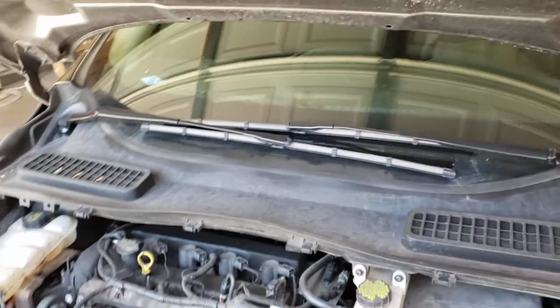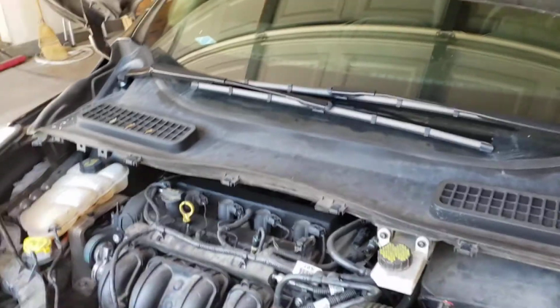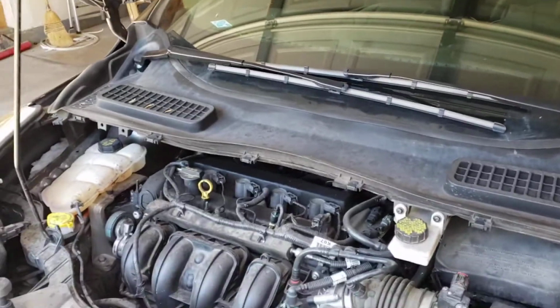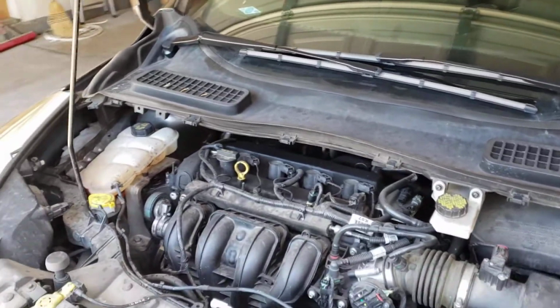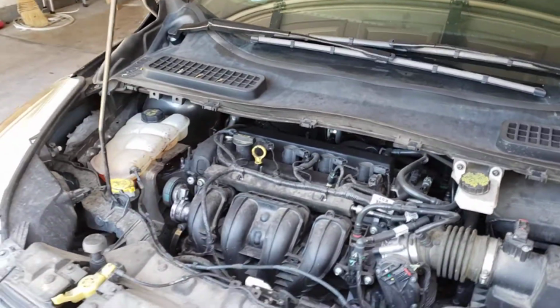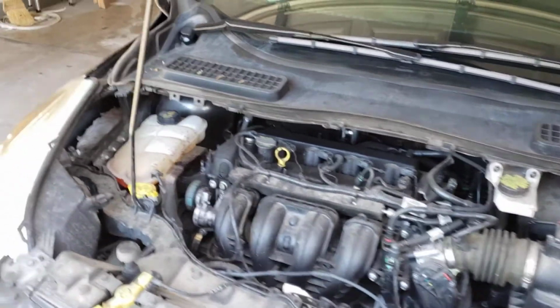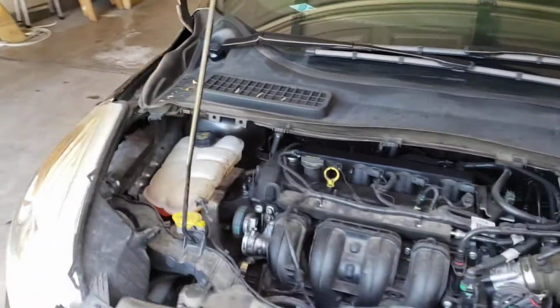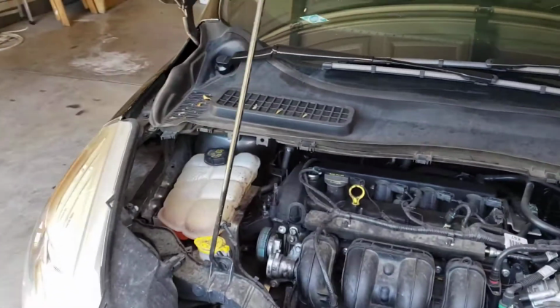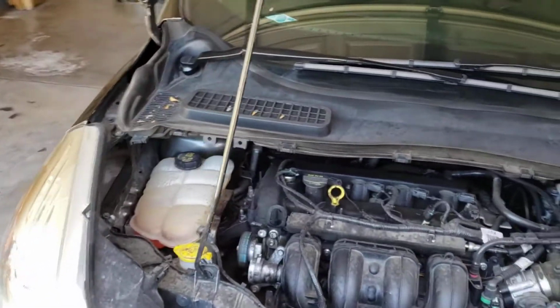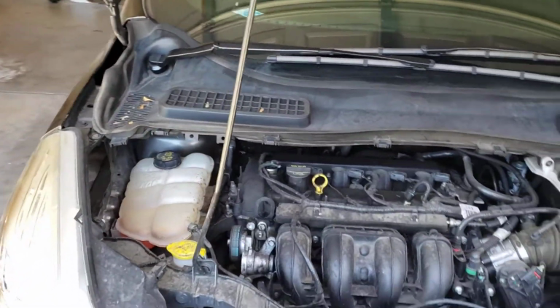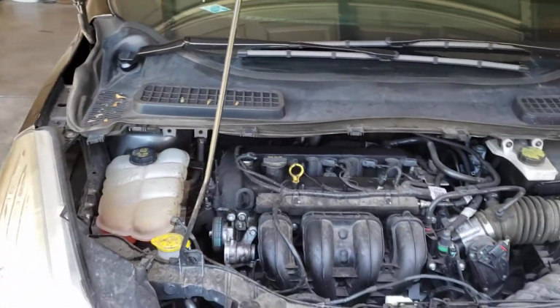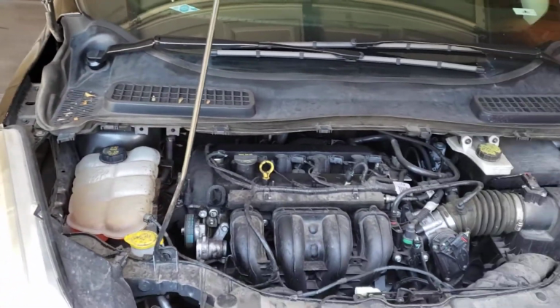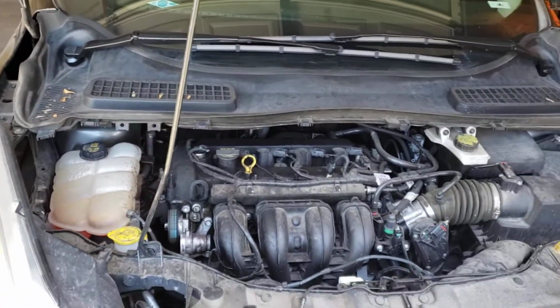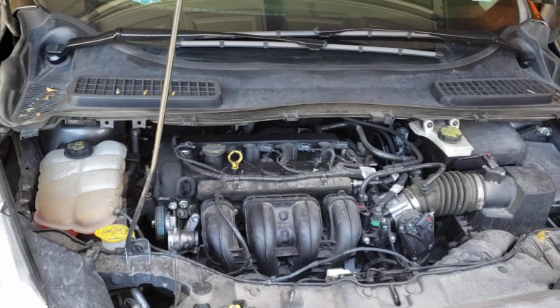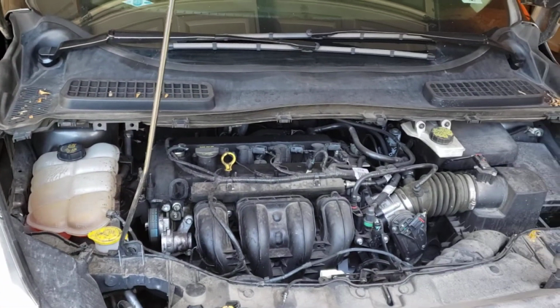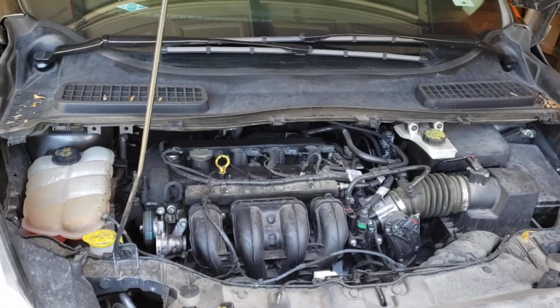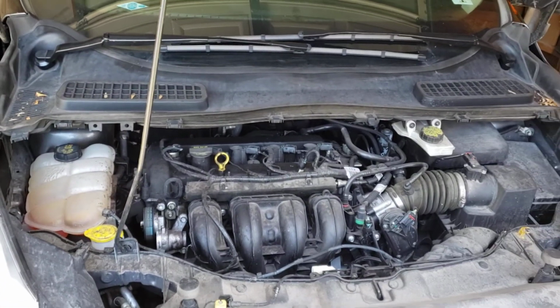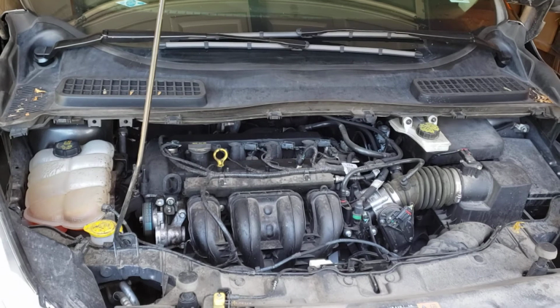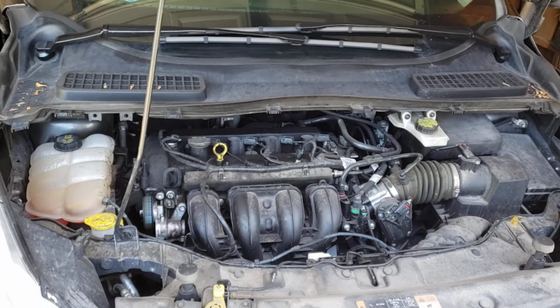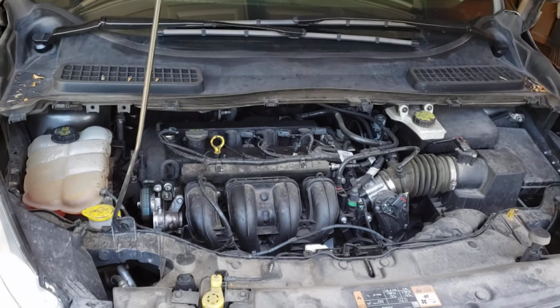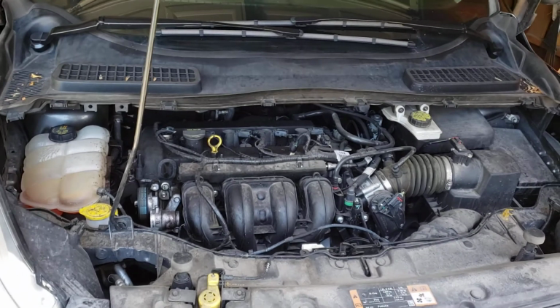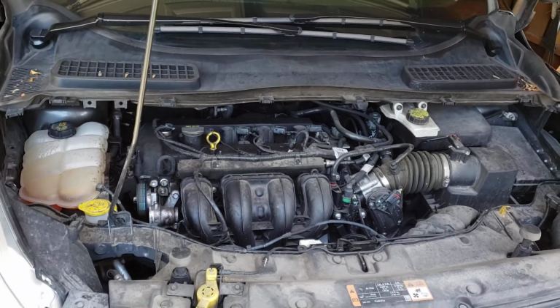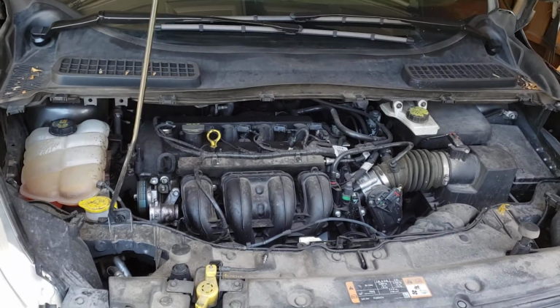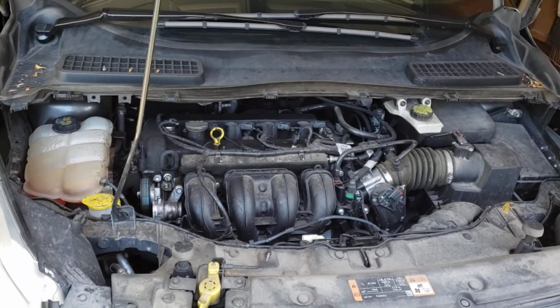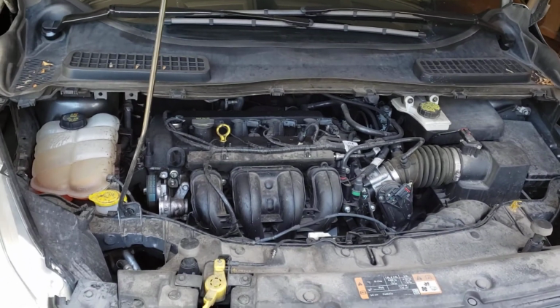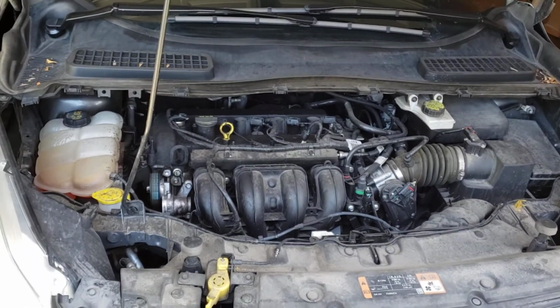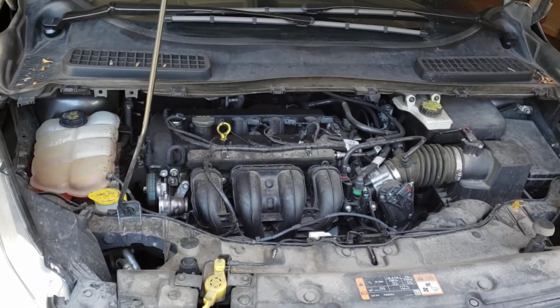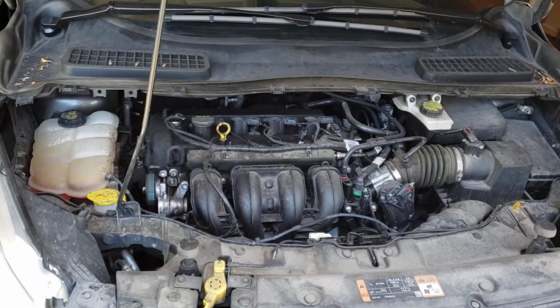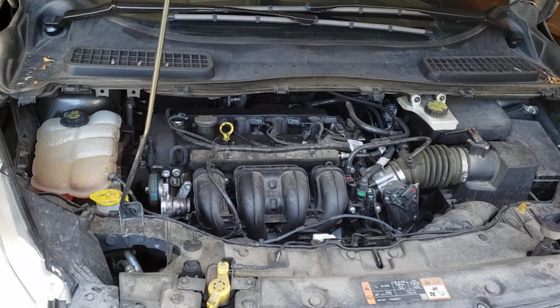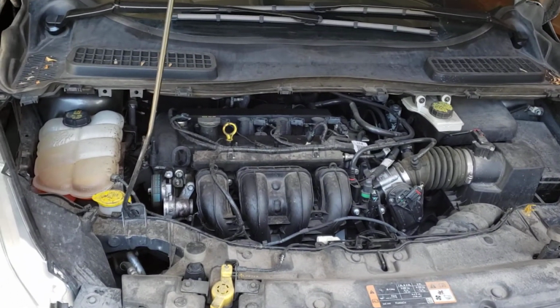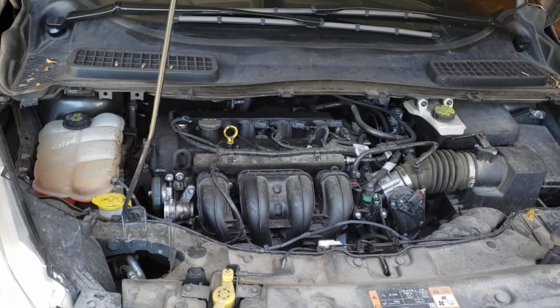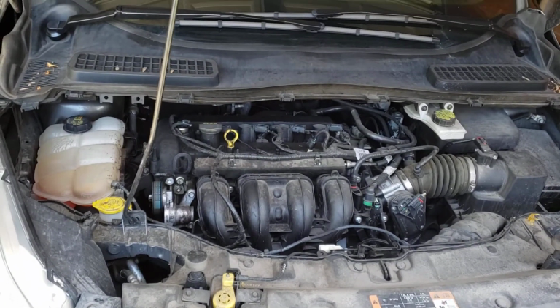This is just a quick video to show where the low side service port, AC service port, is to recharge your air conditioning system in a 2015 Ford Escape.